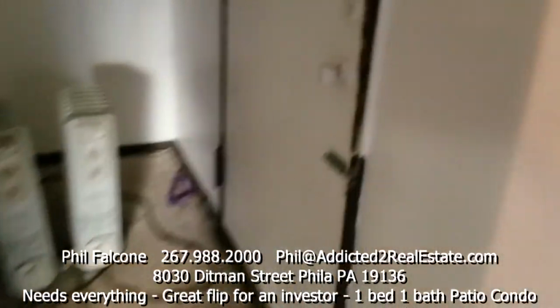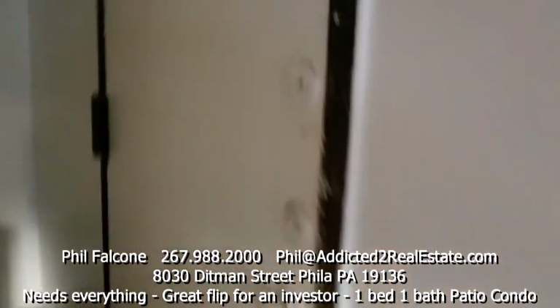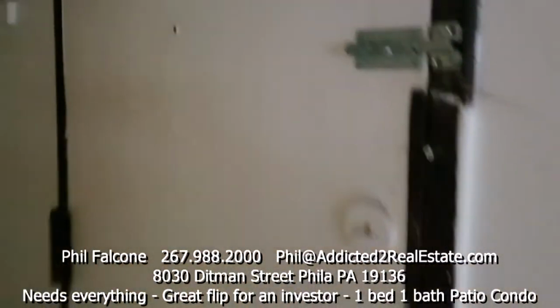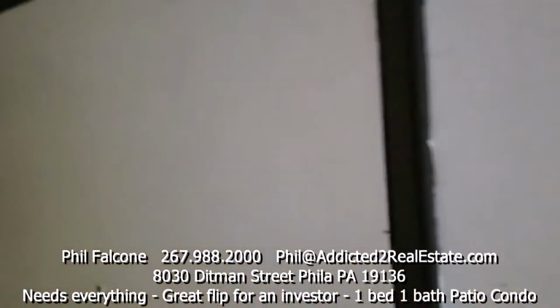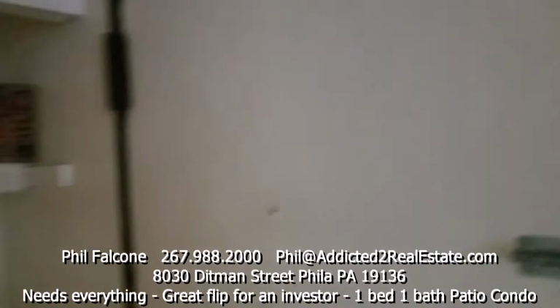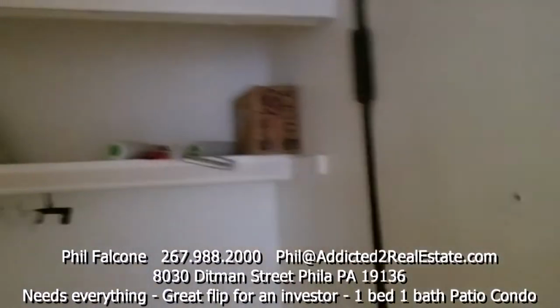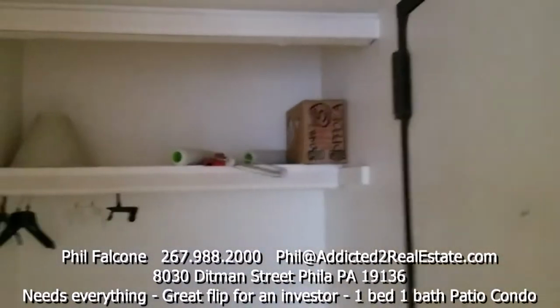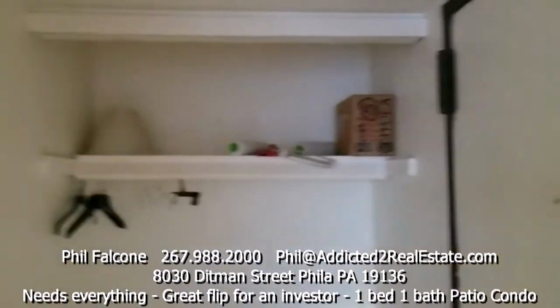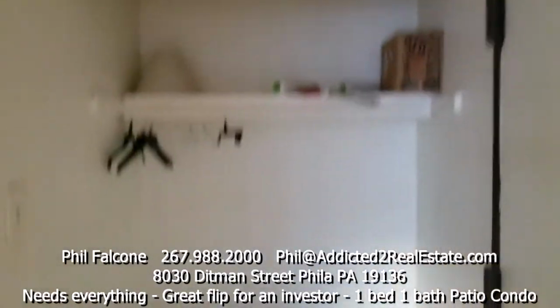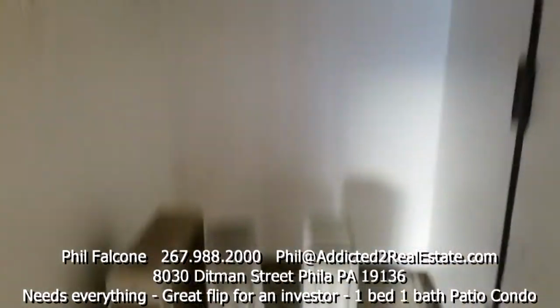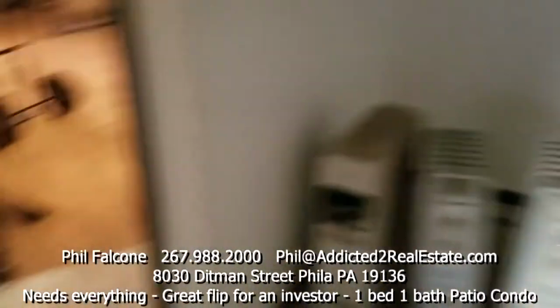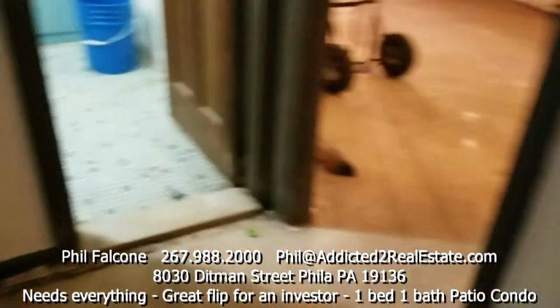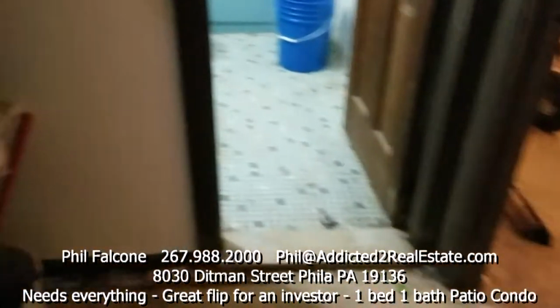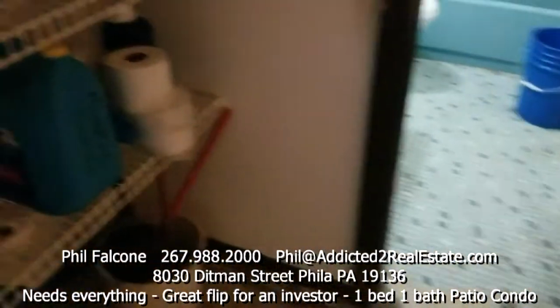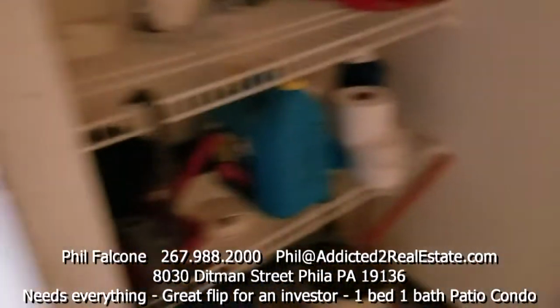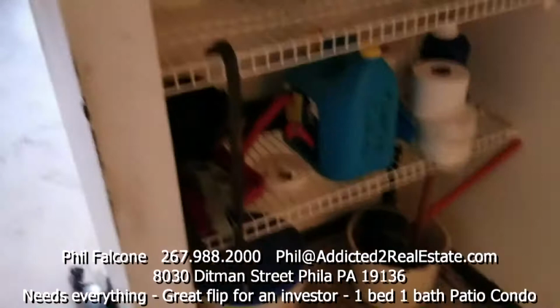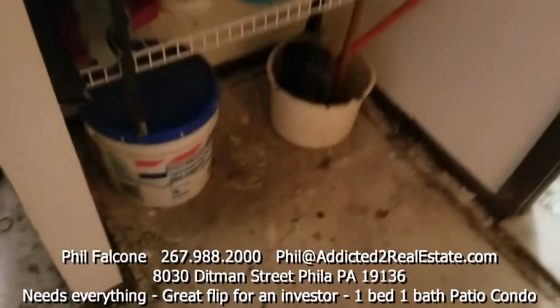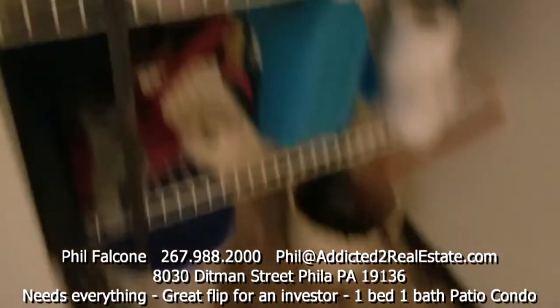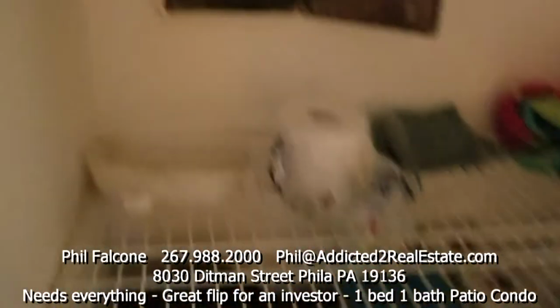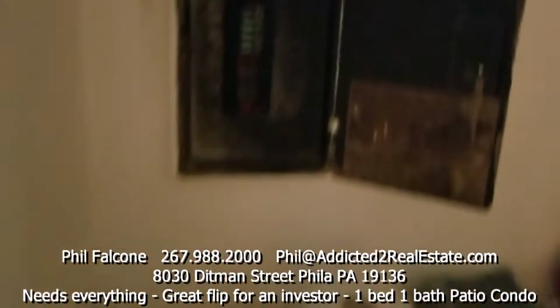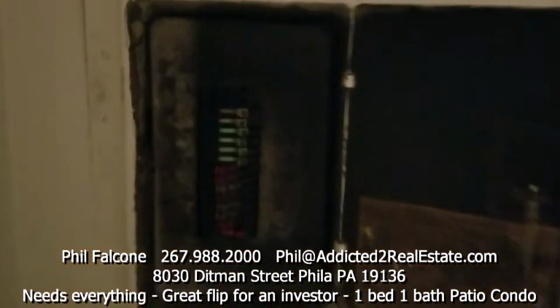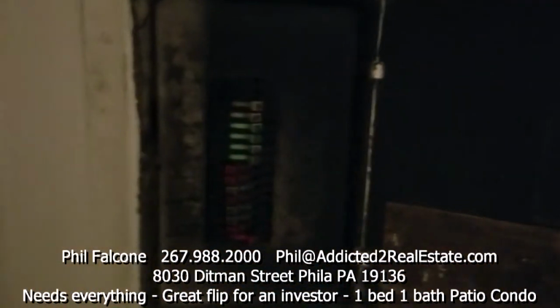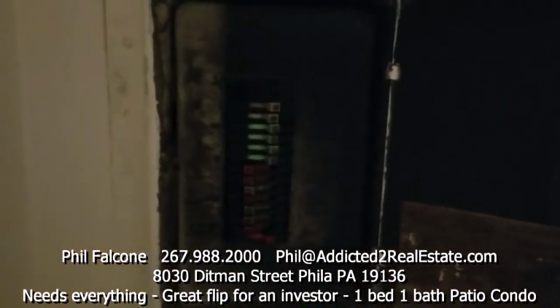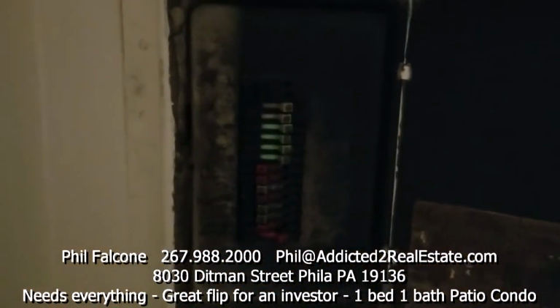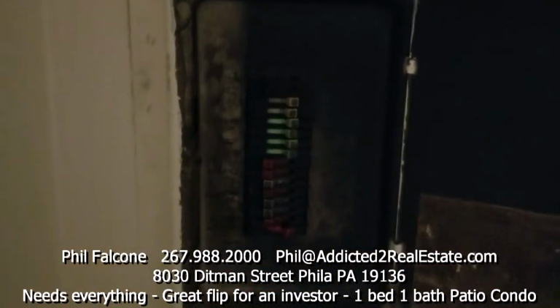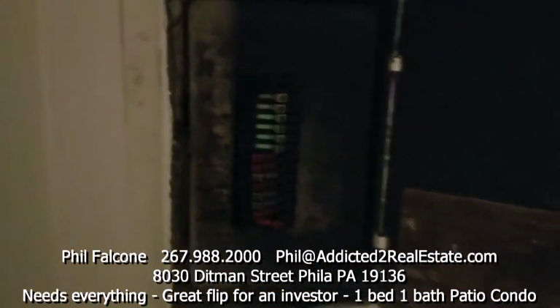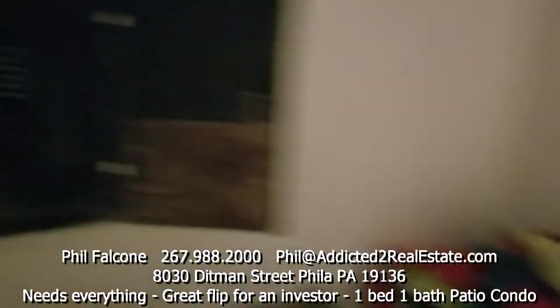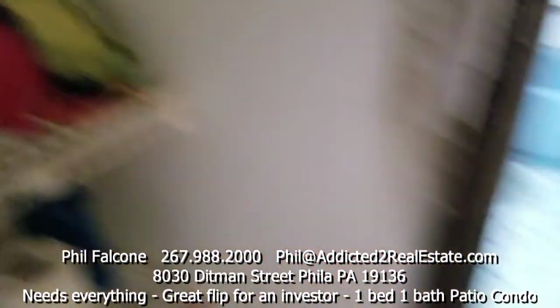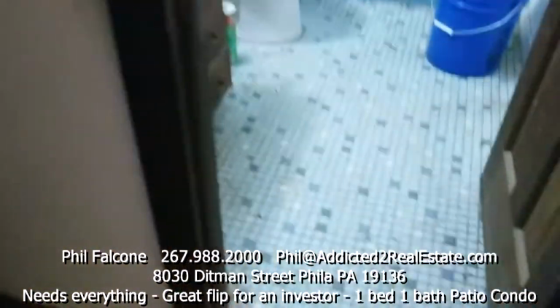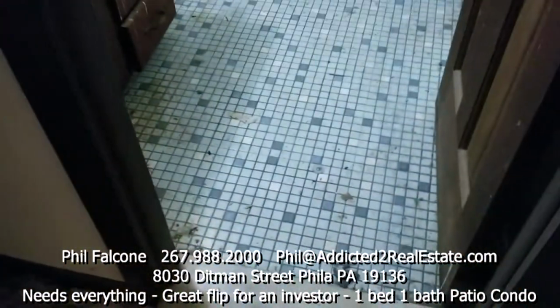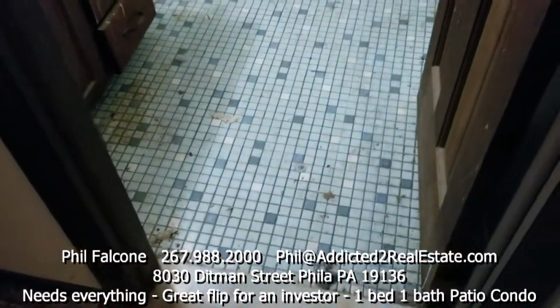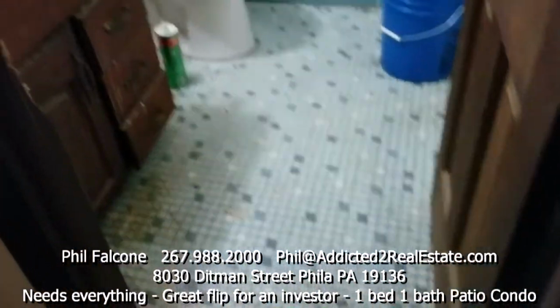This is a back door which leads to the back side of the property, which is identical to the section I just walked in. The utility closet is over here along with an ancient circuit breaker panel.